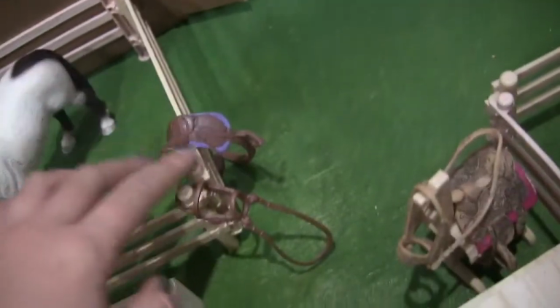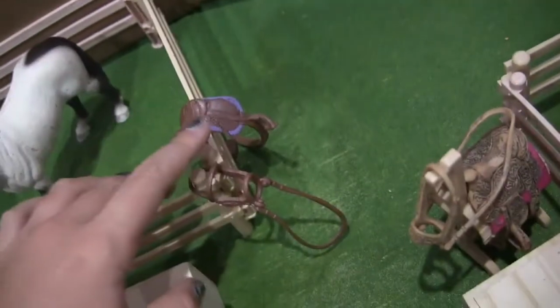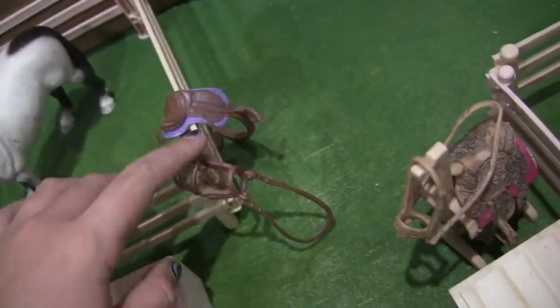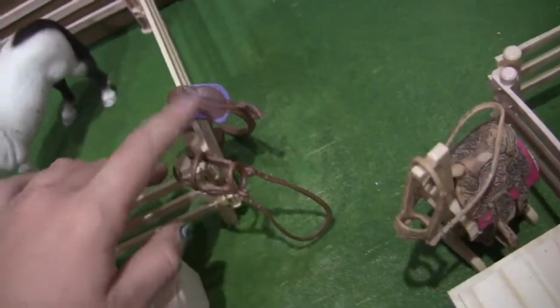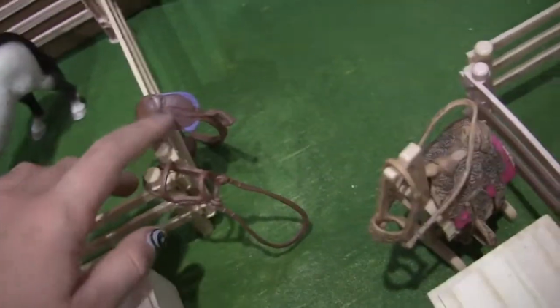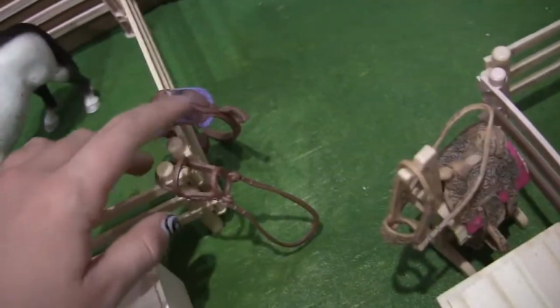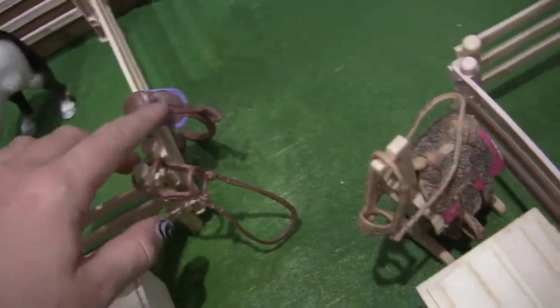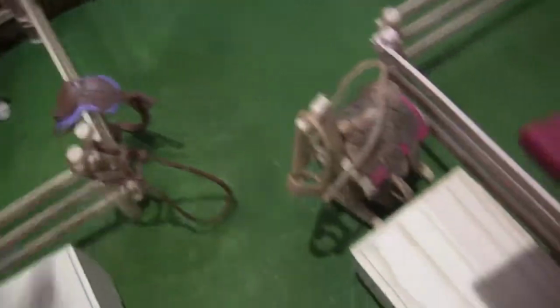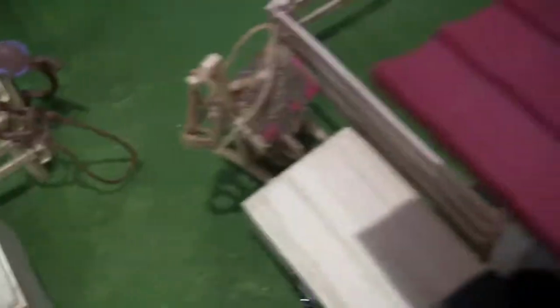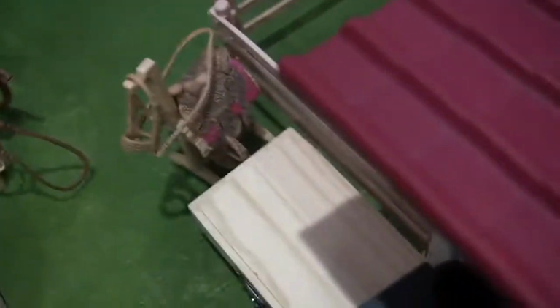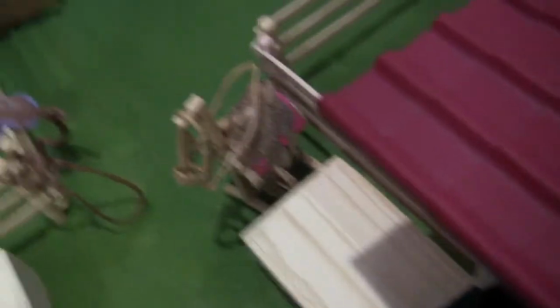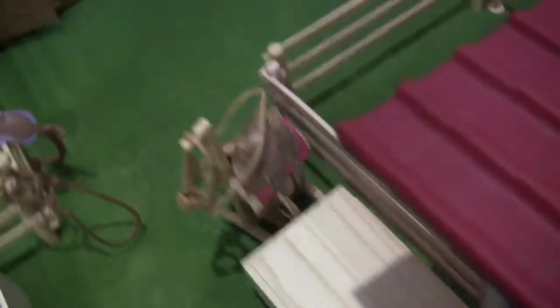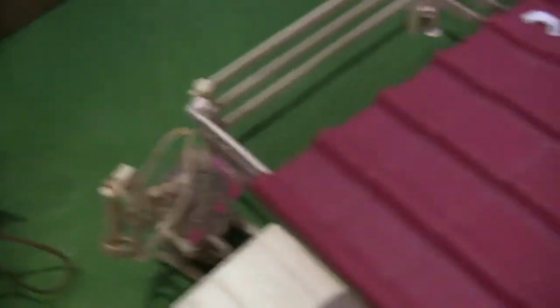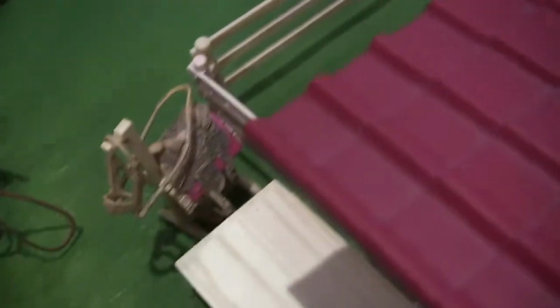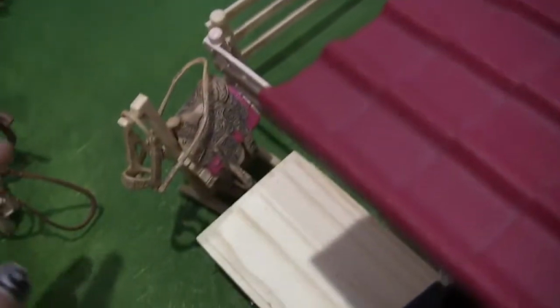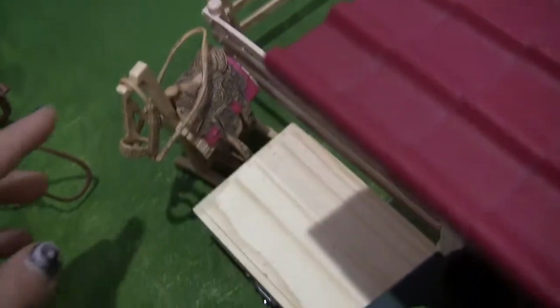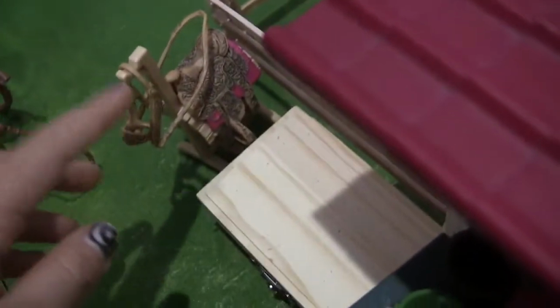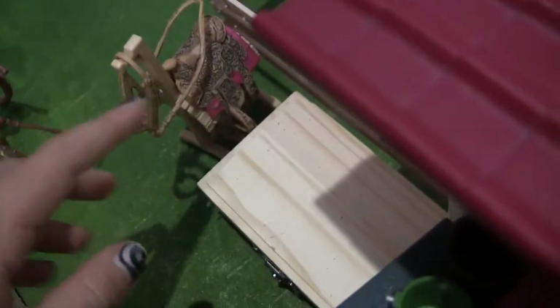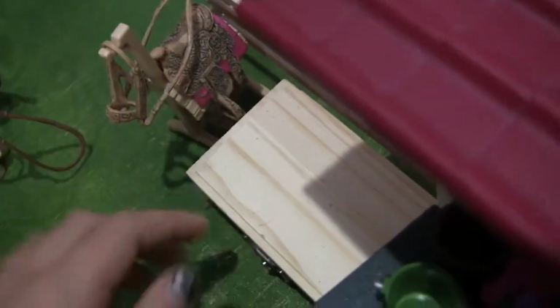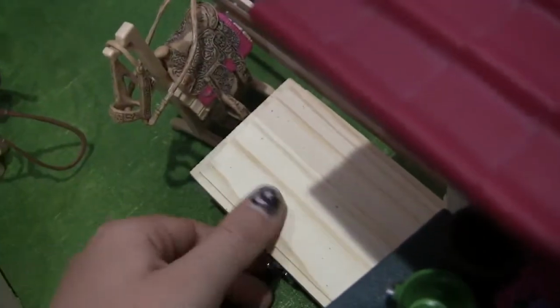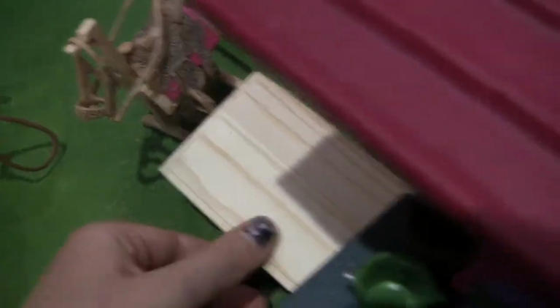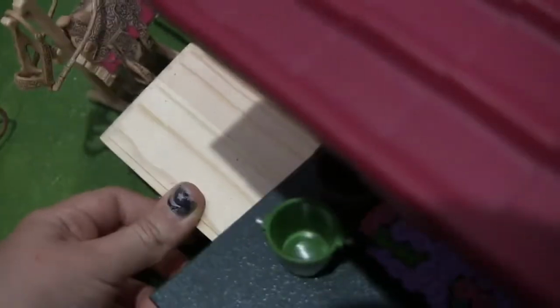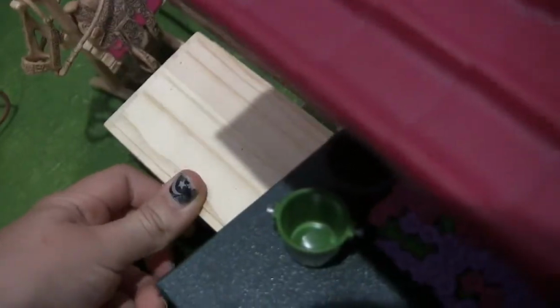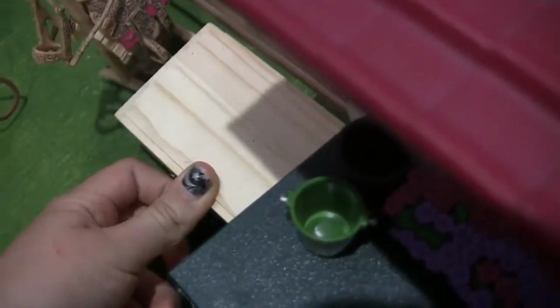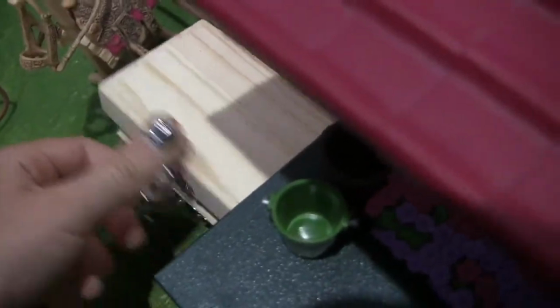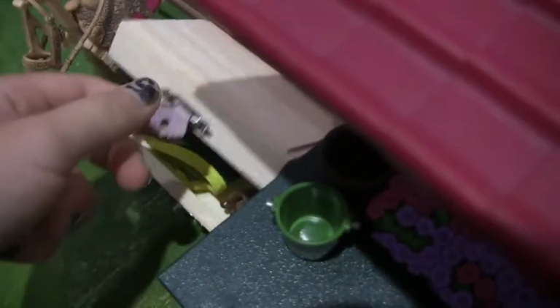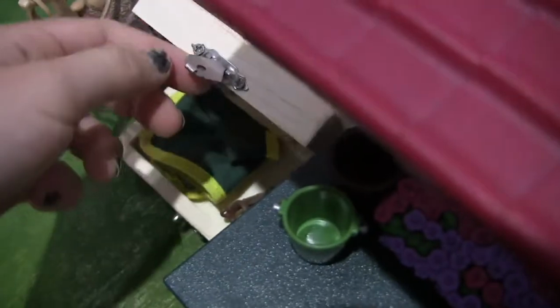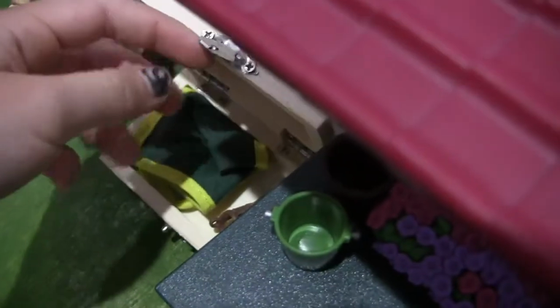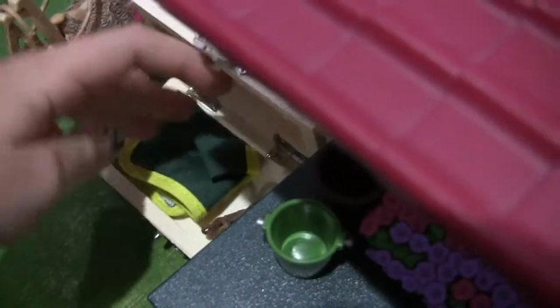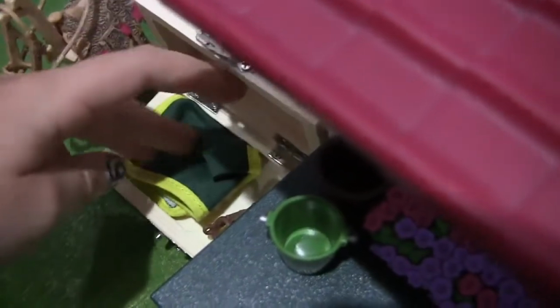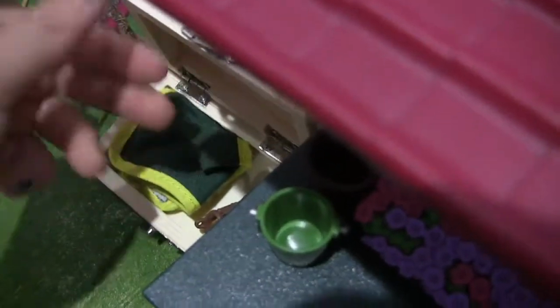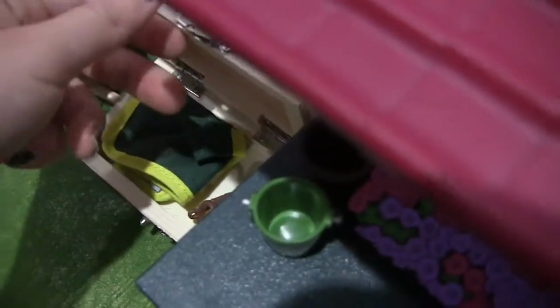Over here is her saddle and bridle. And then this is Amy's western saddle and her tack box. There's a blanket and a halter inside.